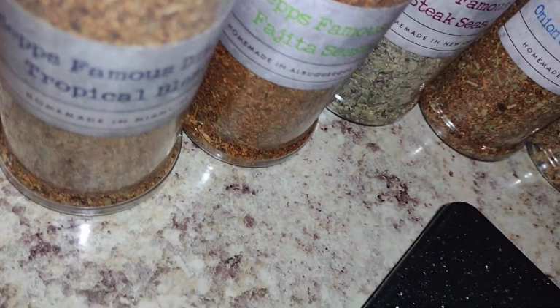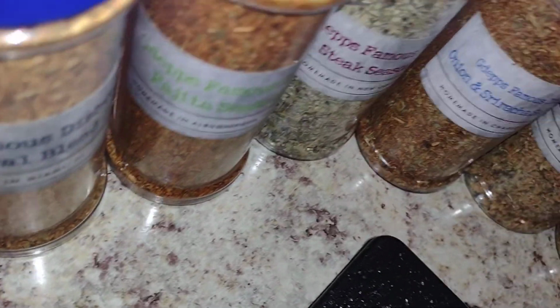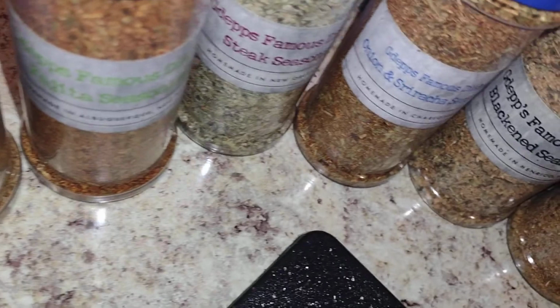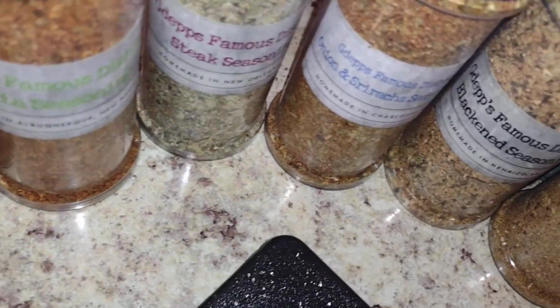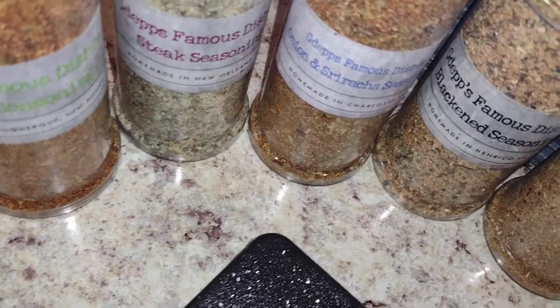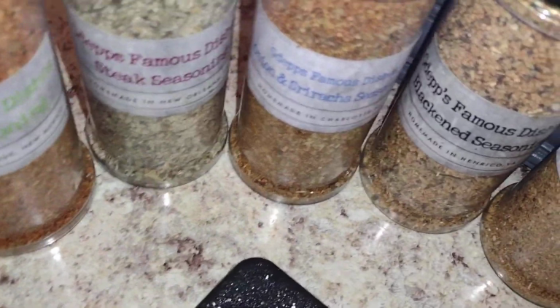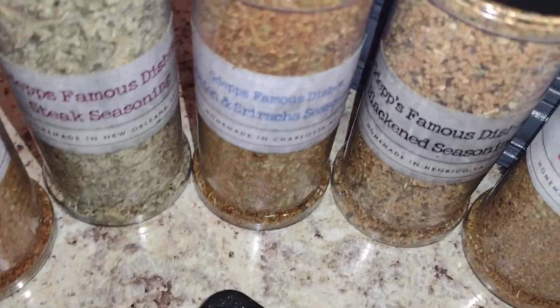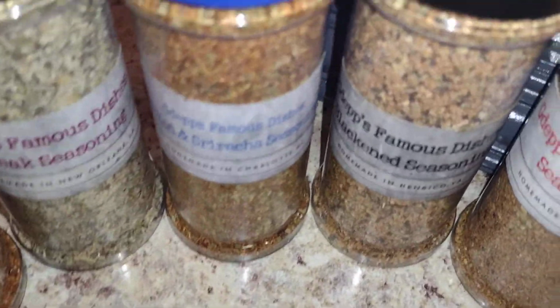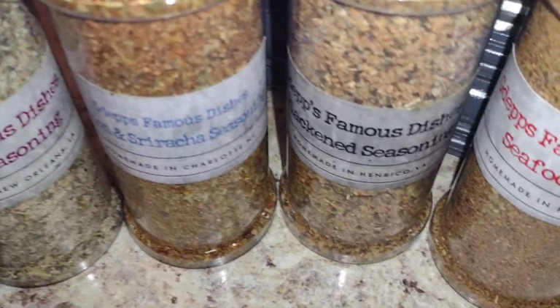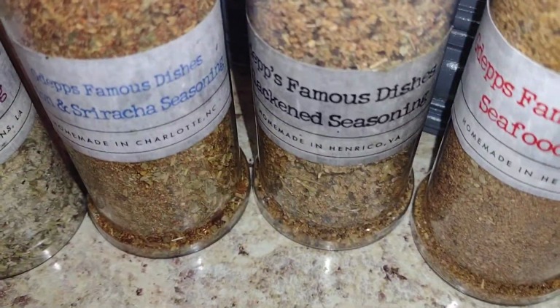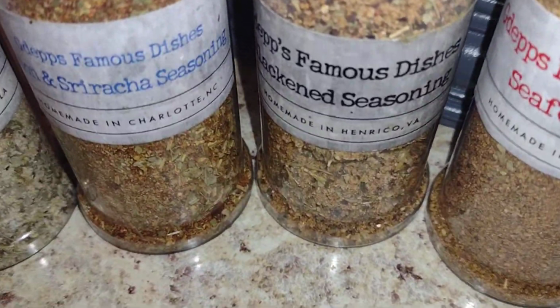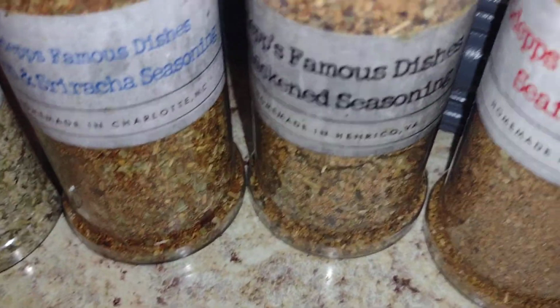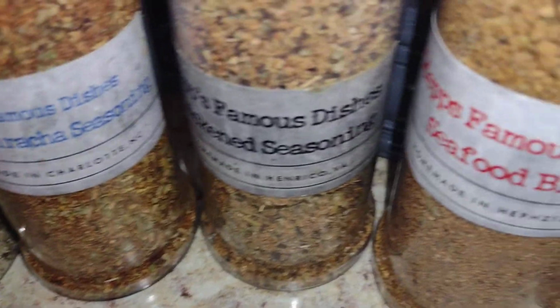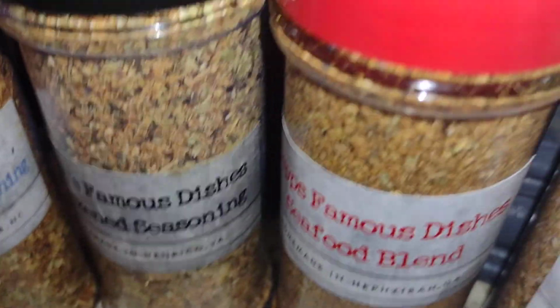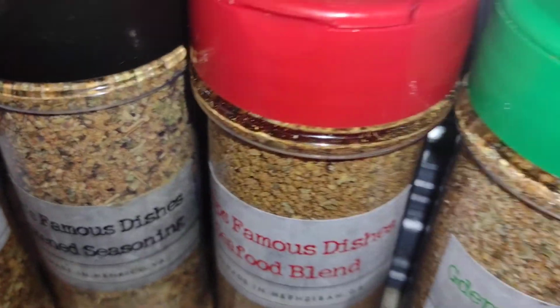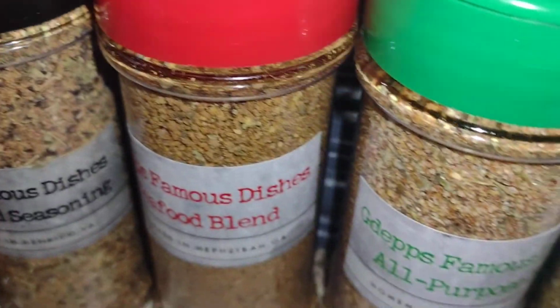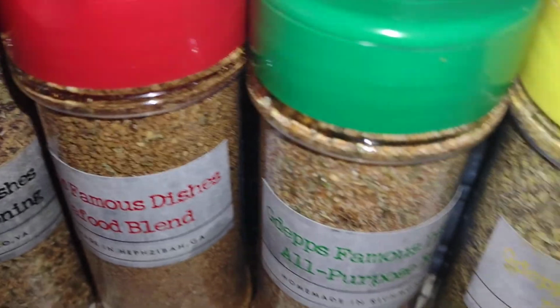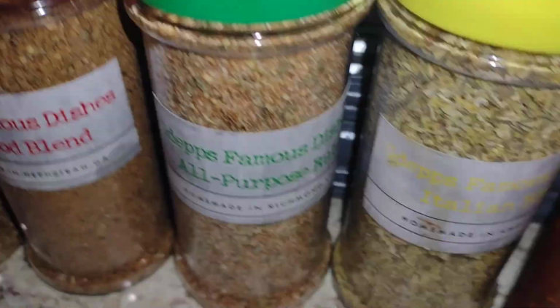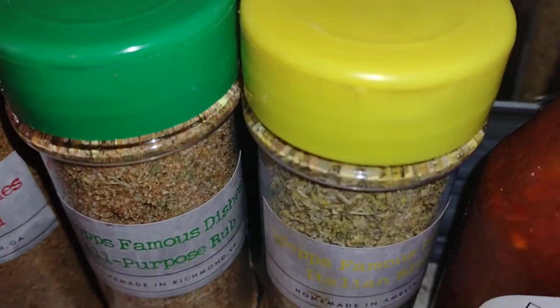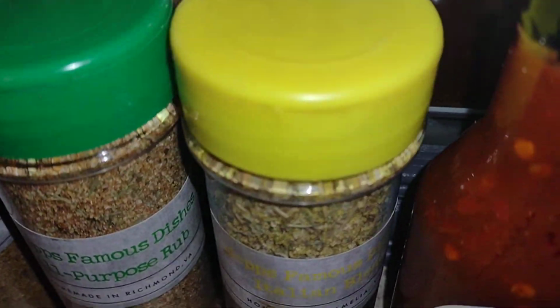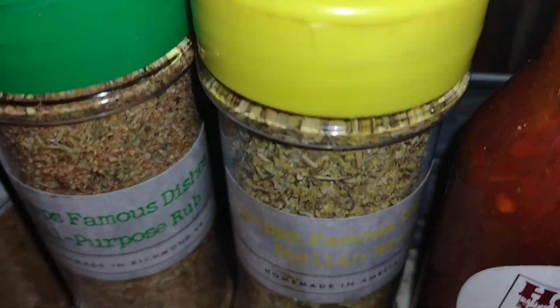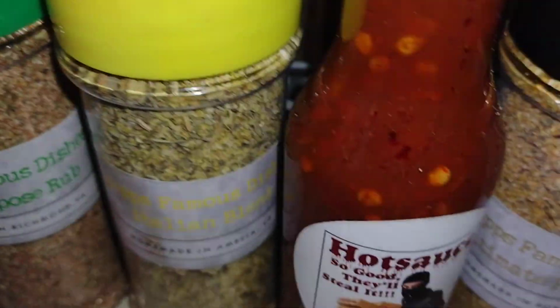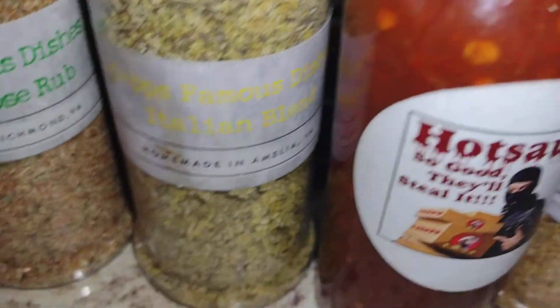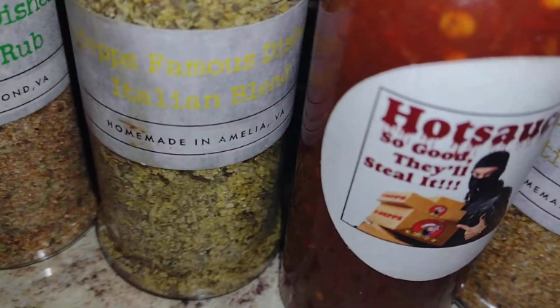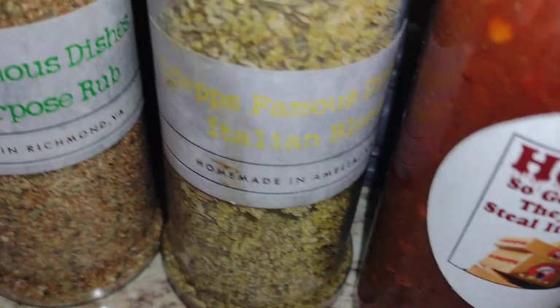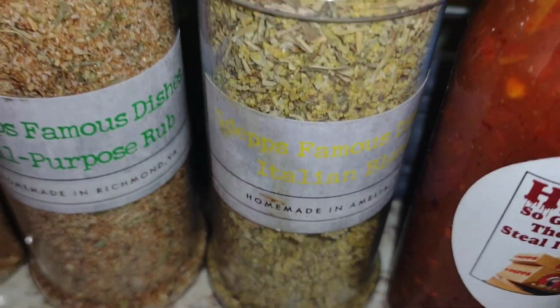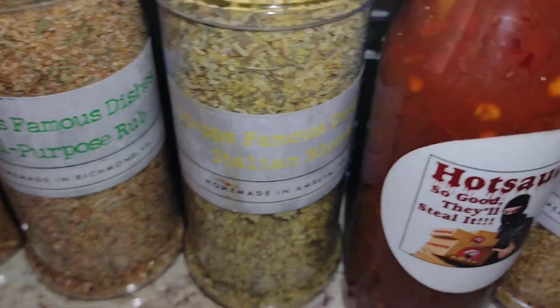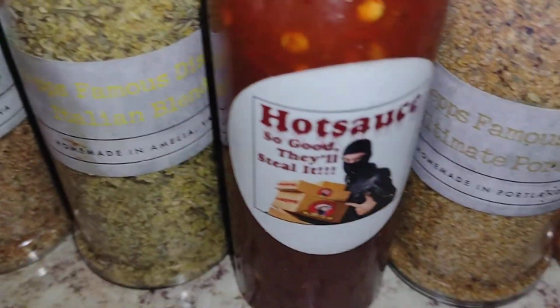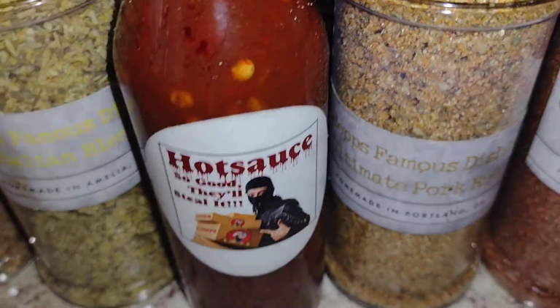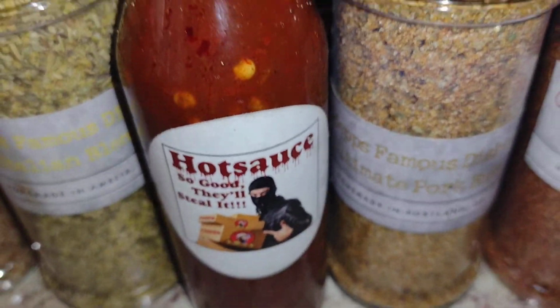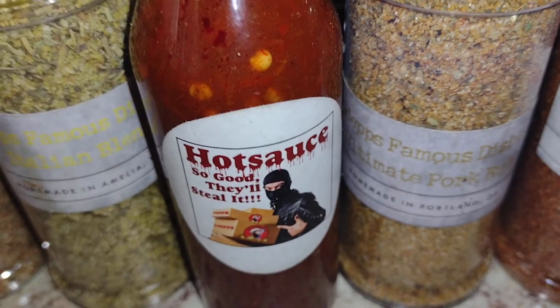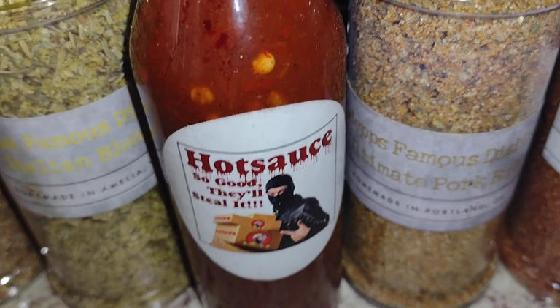We got tropical blend, fajita seasoning, steak seasoning. I used sriracha, blackened seasoning, seafood blend, all-purpose rub, Italian blend, certified hot sauce.